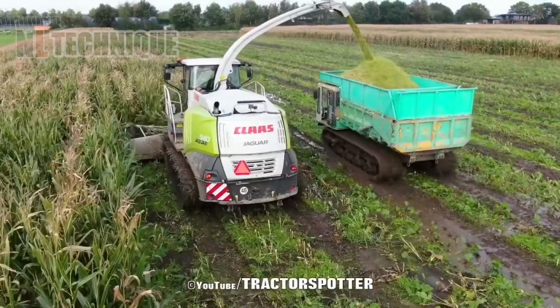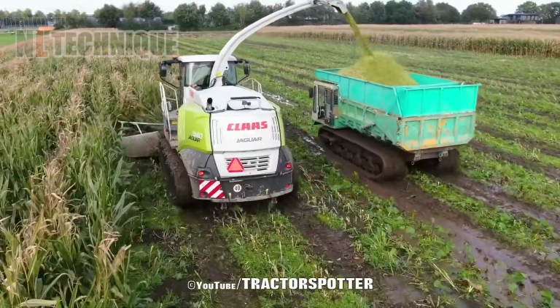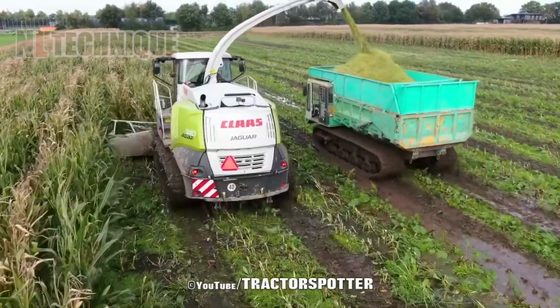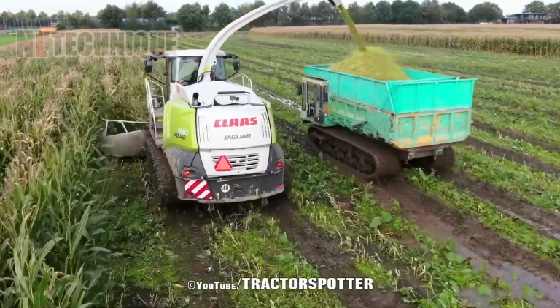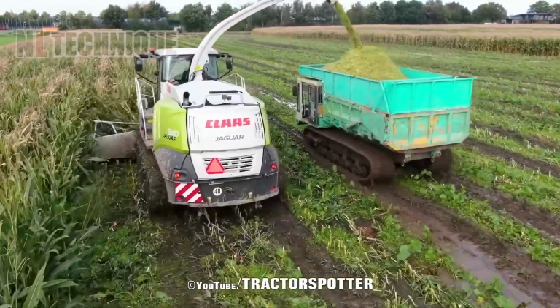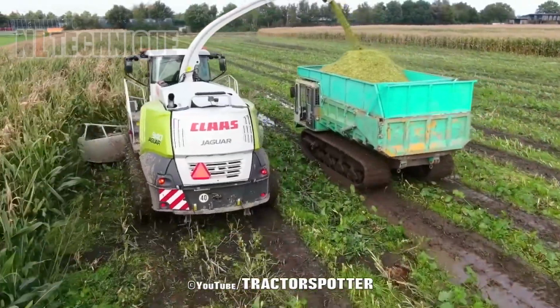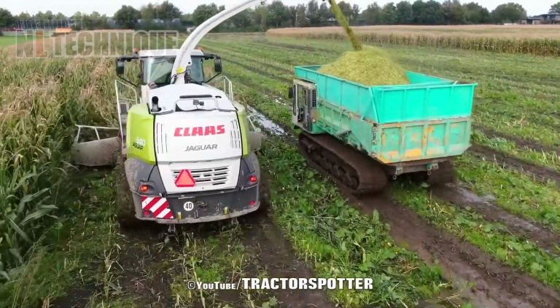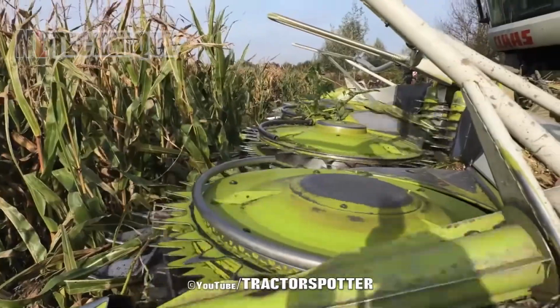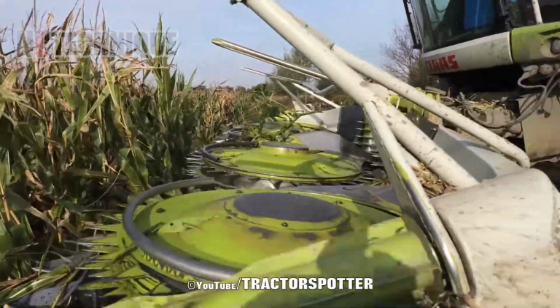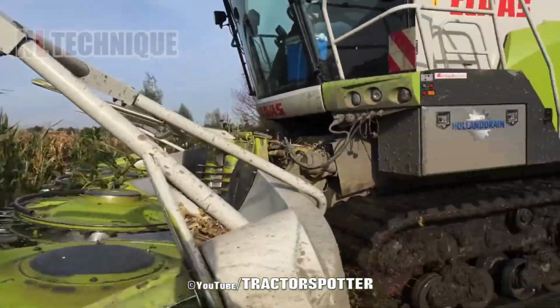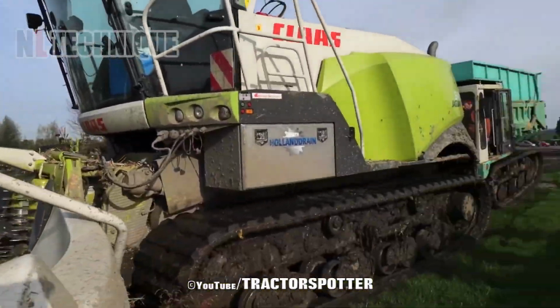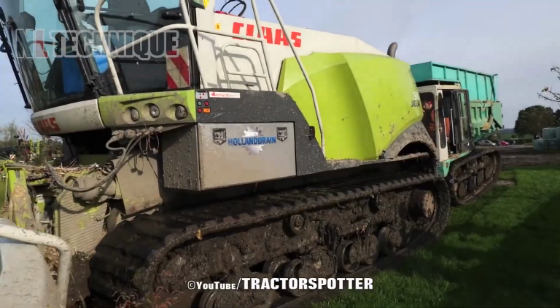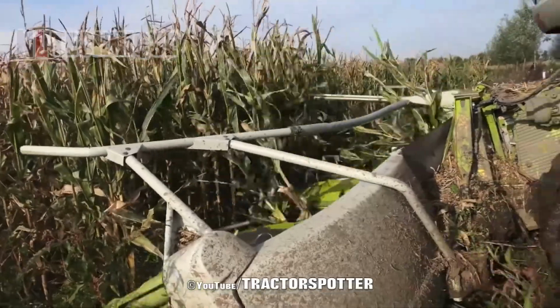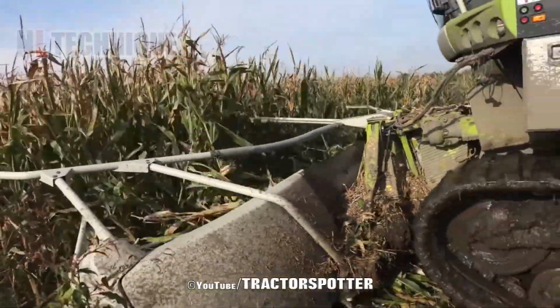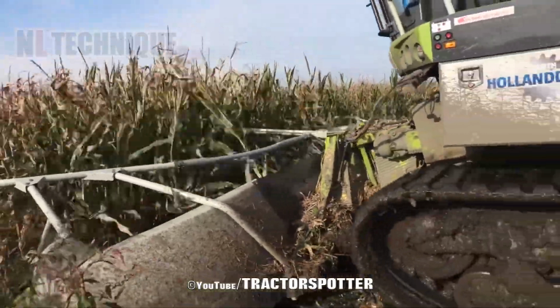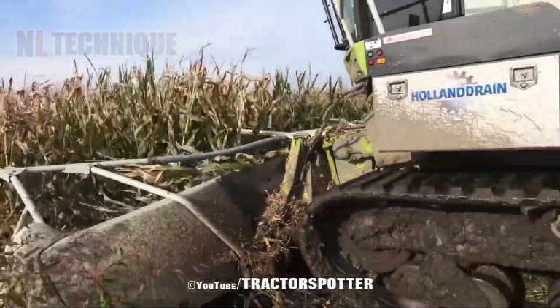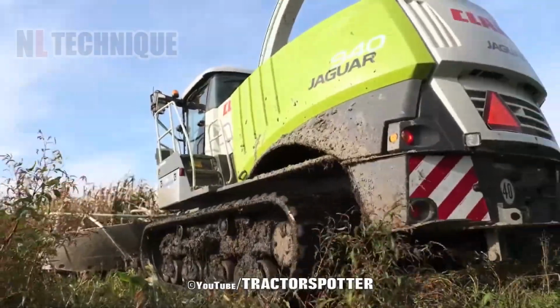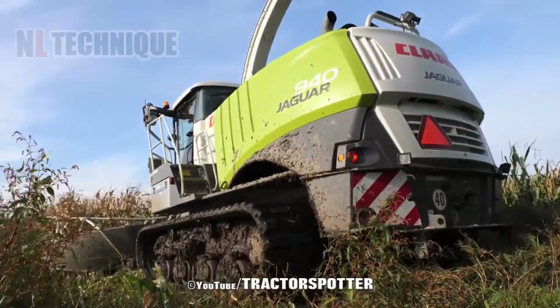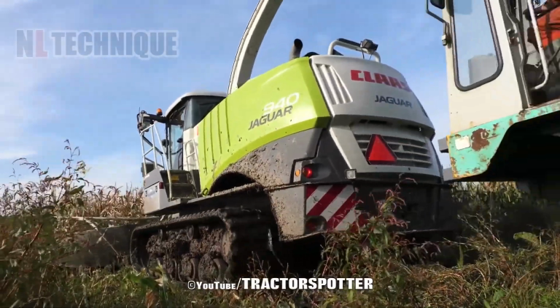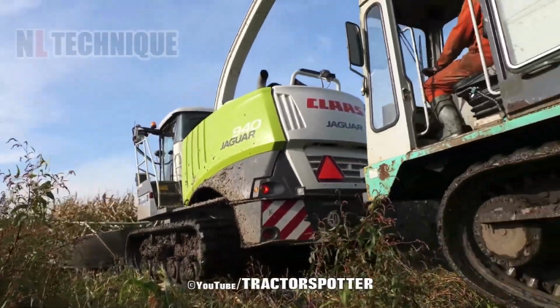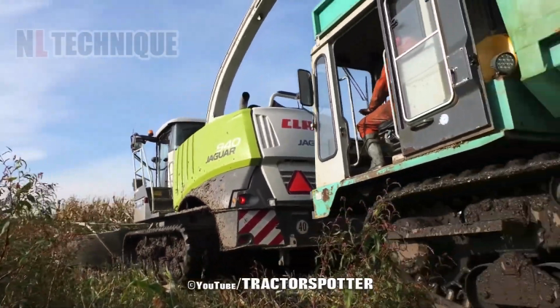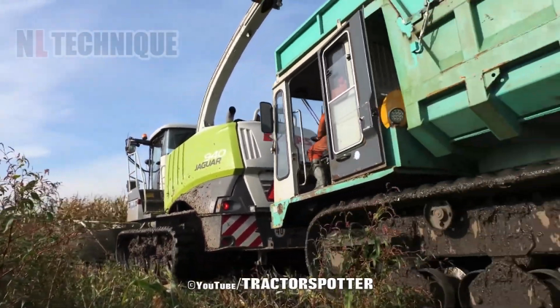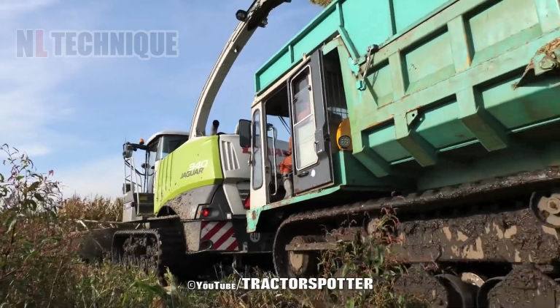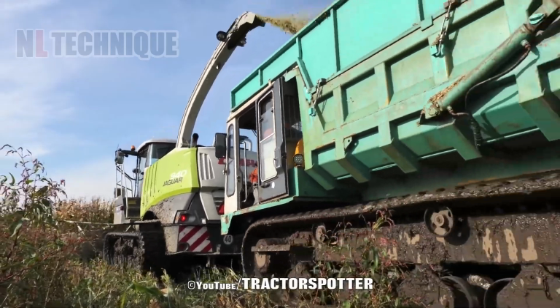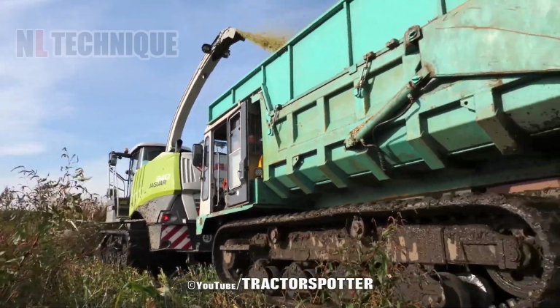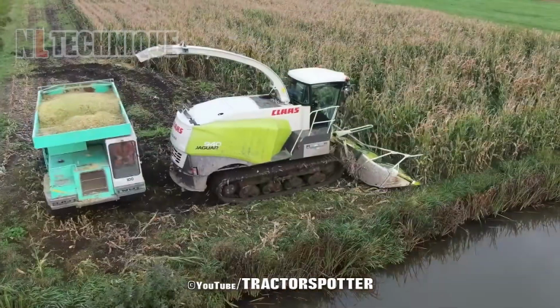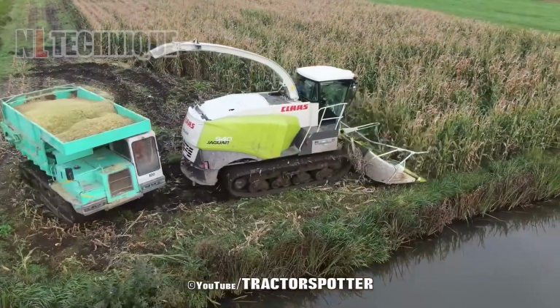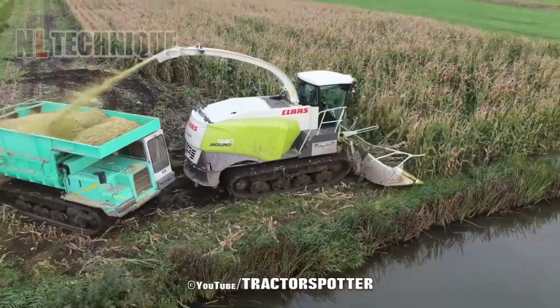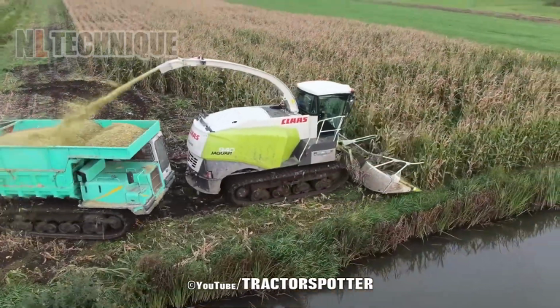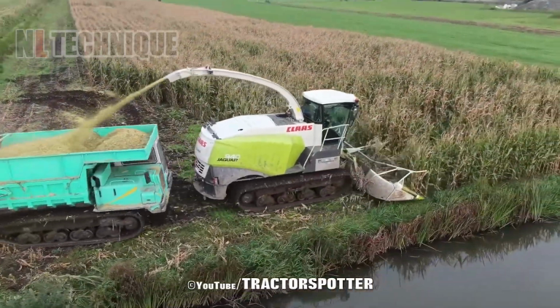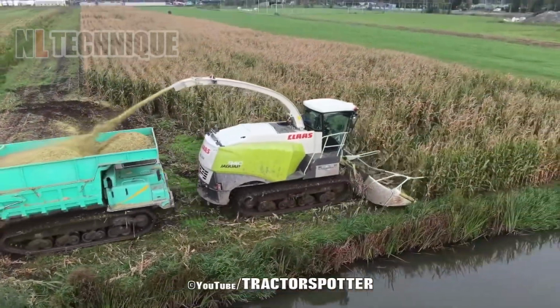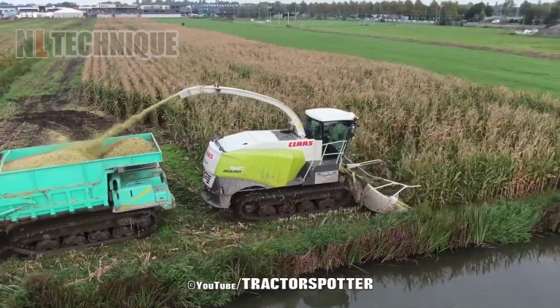In wet conditions on peat soils in mid-Holland, contractor GM Damsteed uses a tracked Class Jaguar 940 SPFH to easily harvest corn, ensuring efficiency despite muddy terrain.